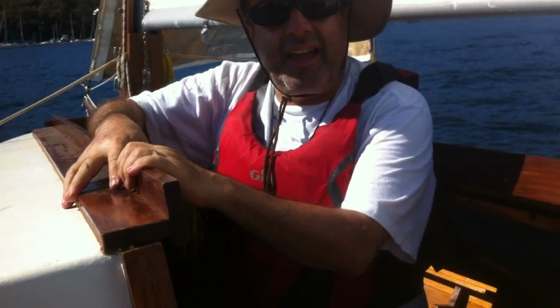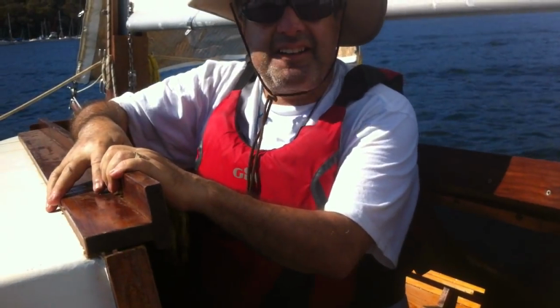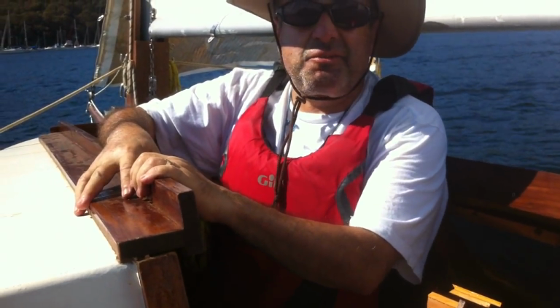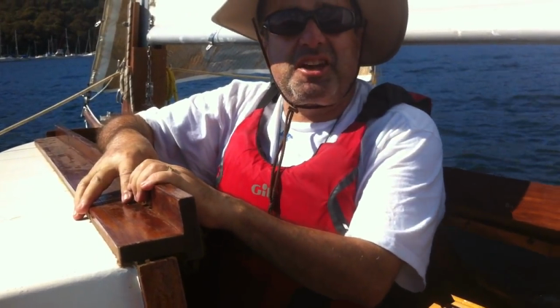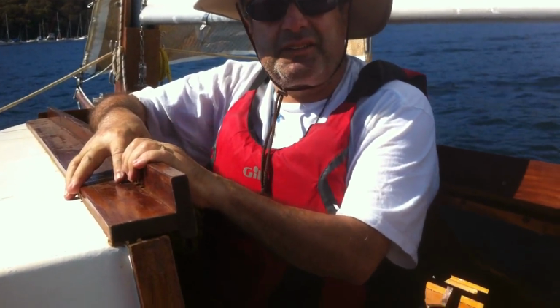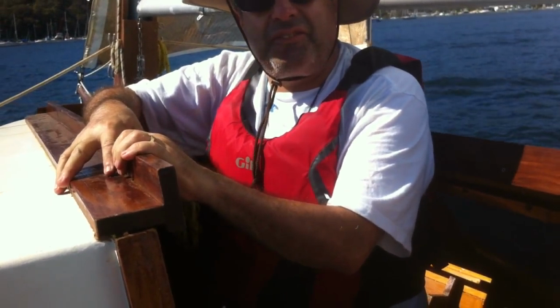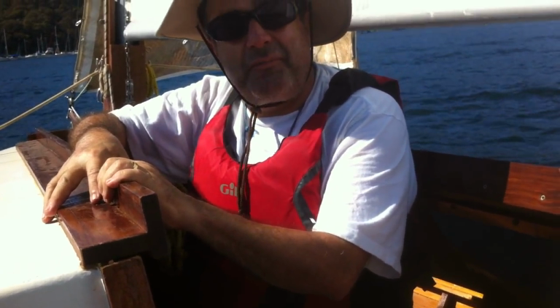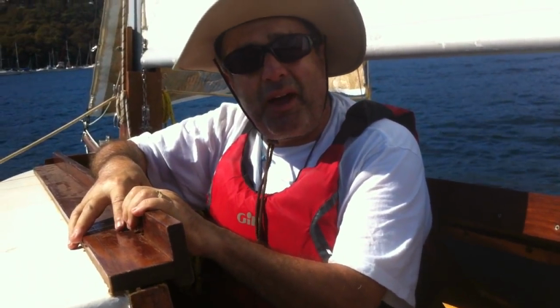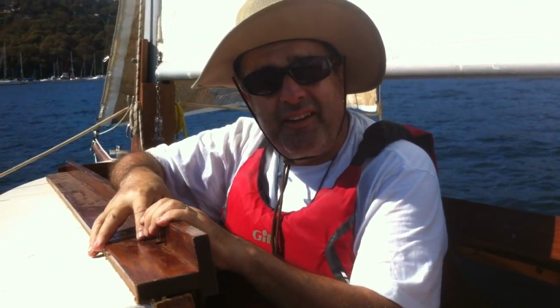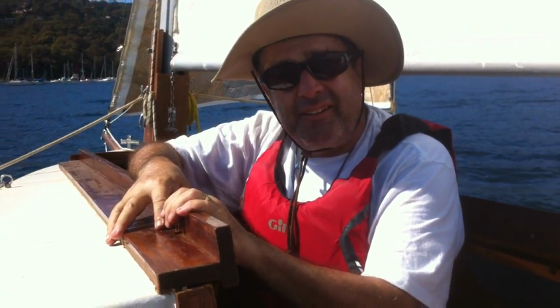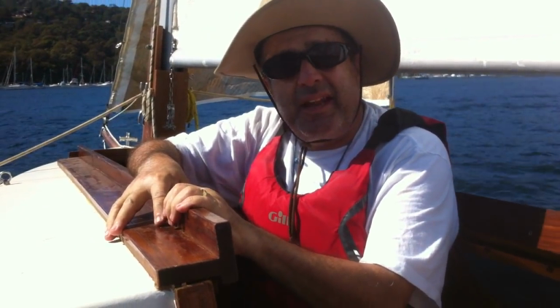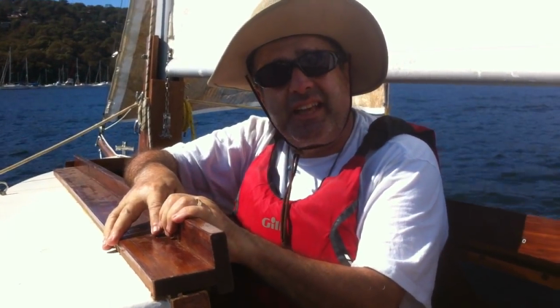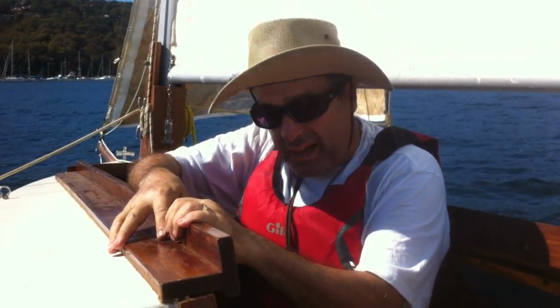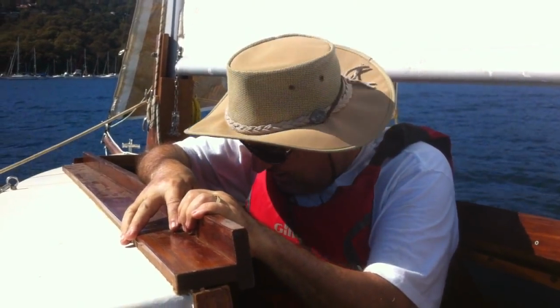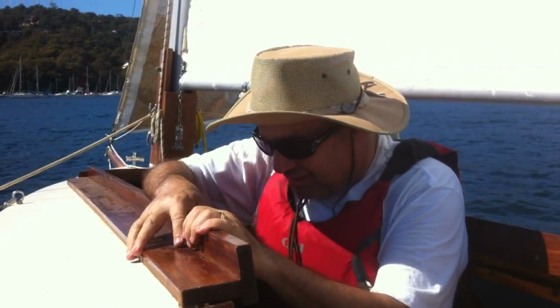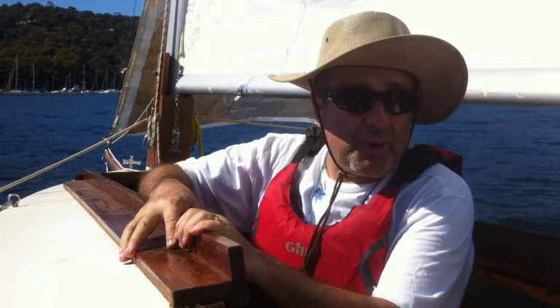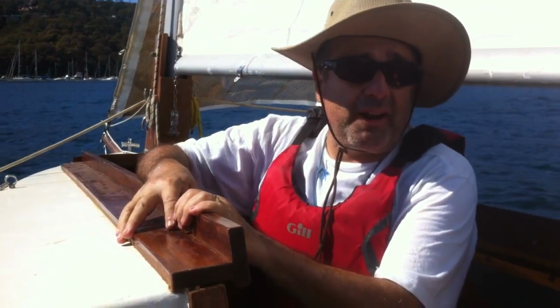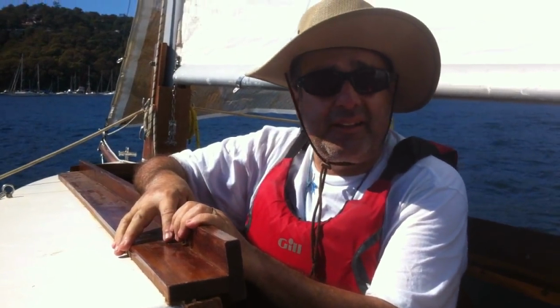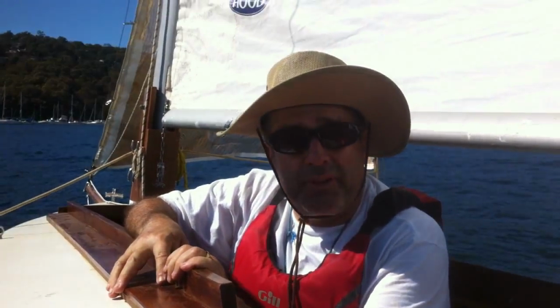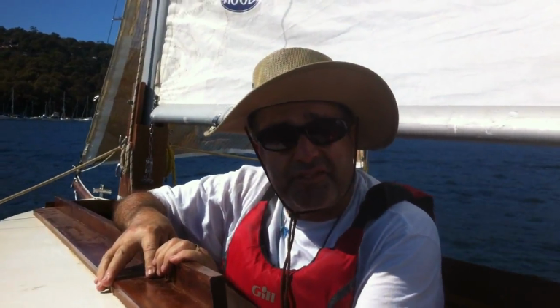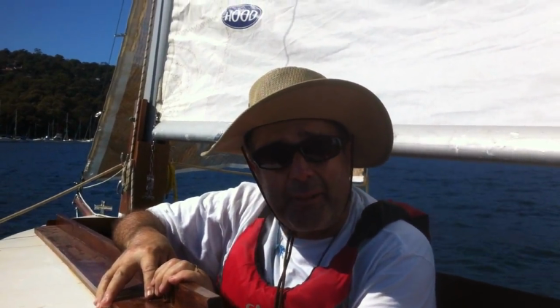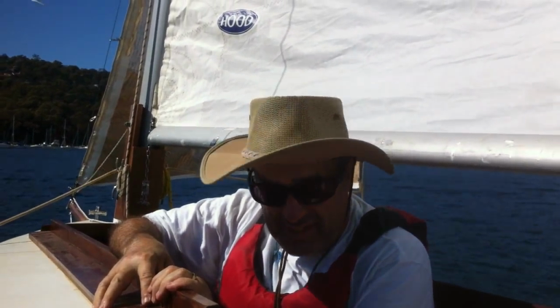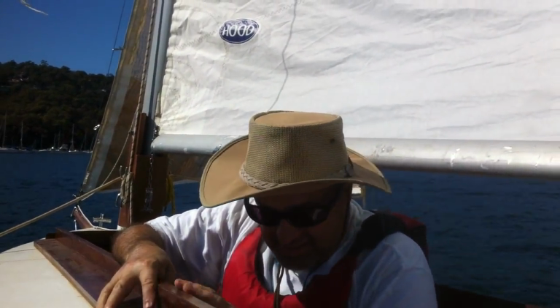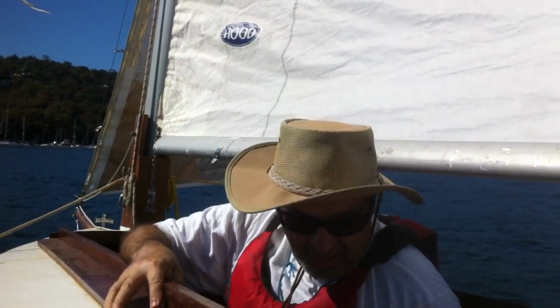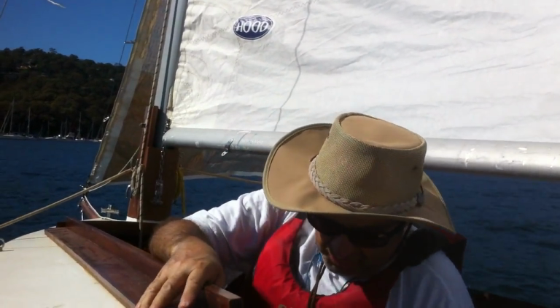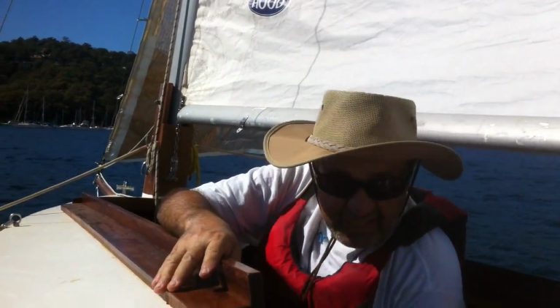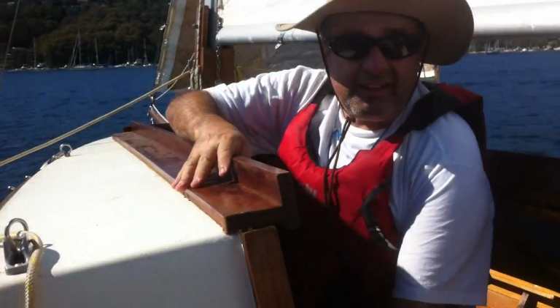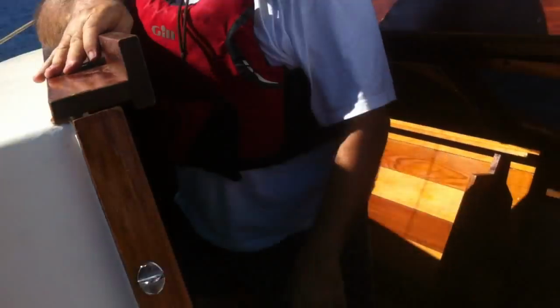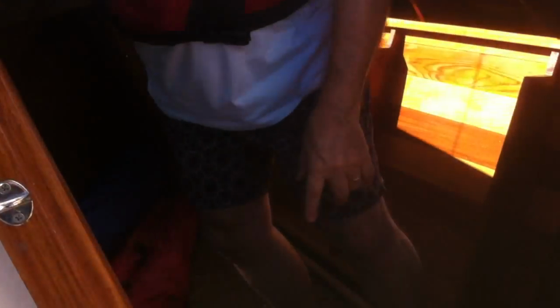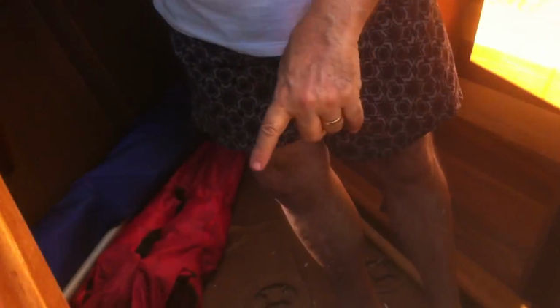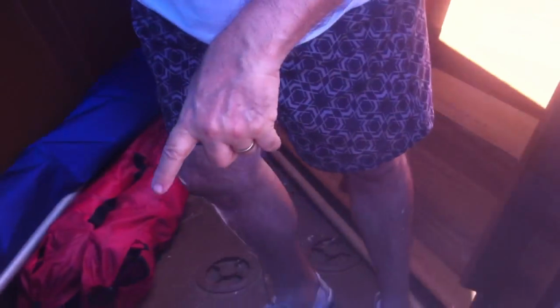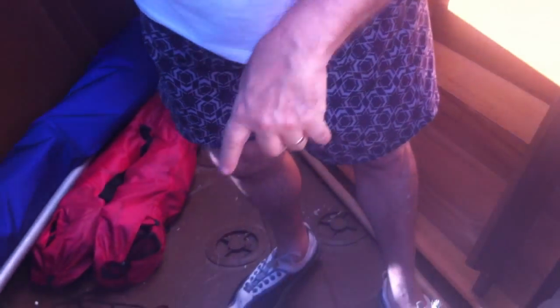Hey guys, I just wanted to show you some stuff inside my boat. You guys have been asking about how I've got the port-a-potty and the table and stuff set up. So if you look in here, you'll see the port-a-potty.